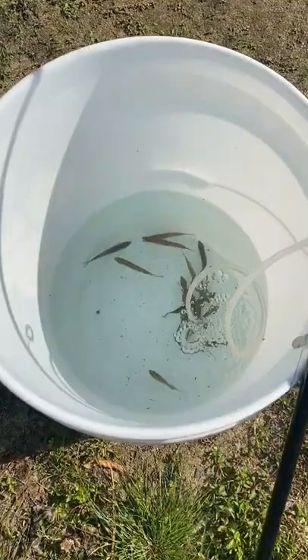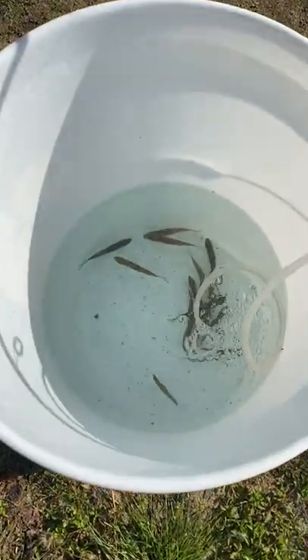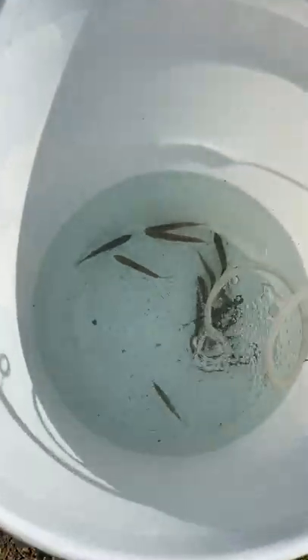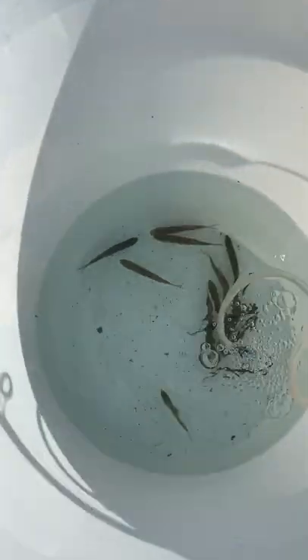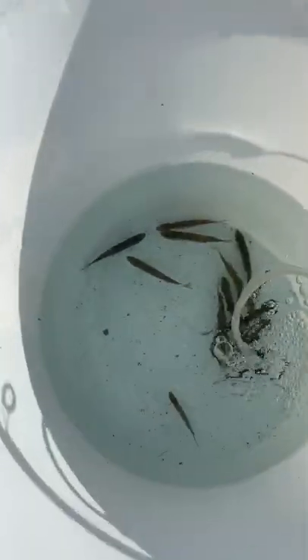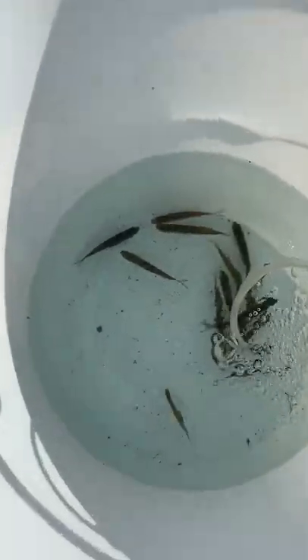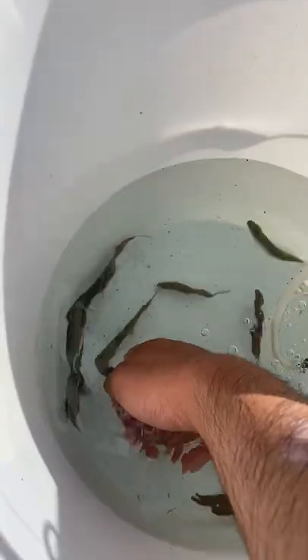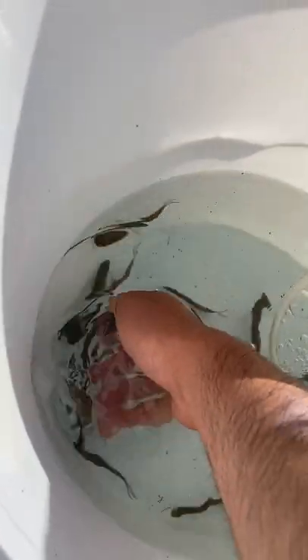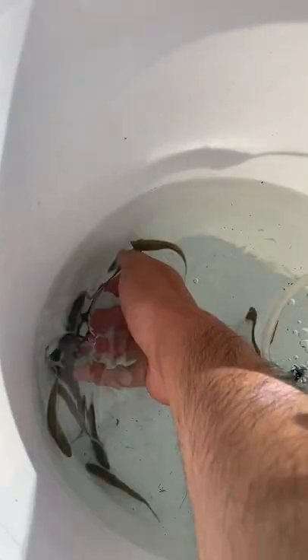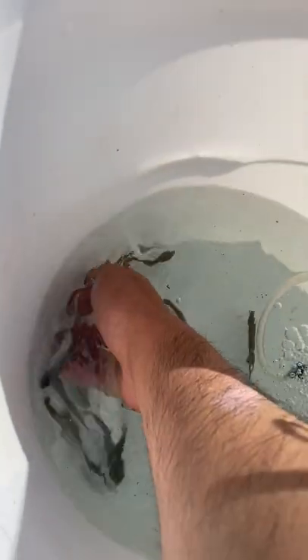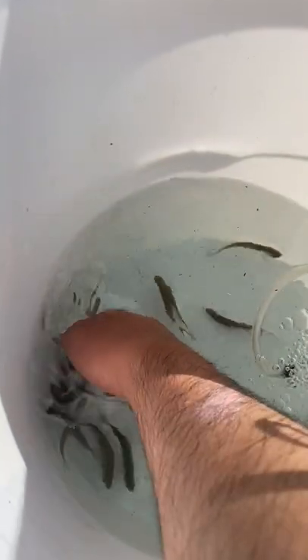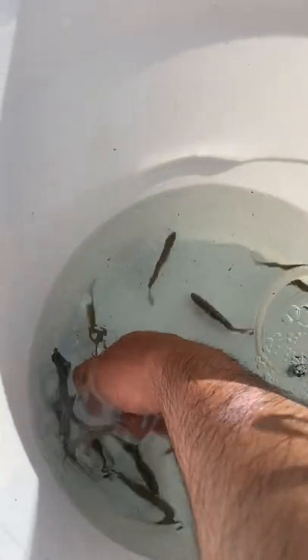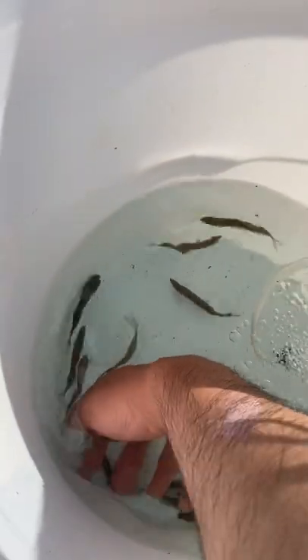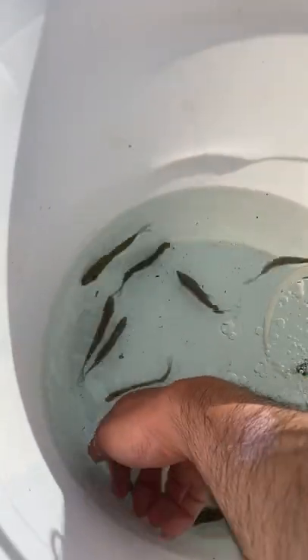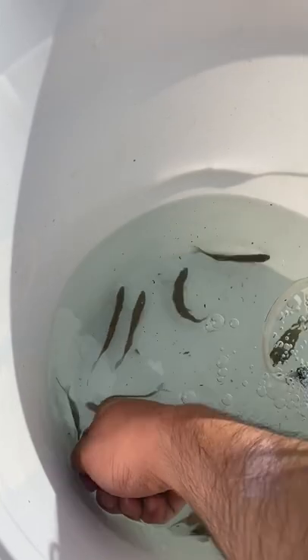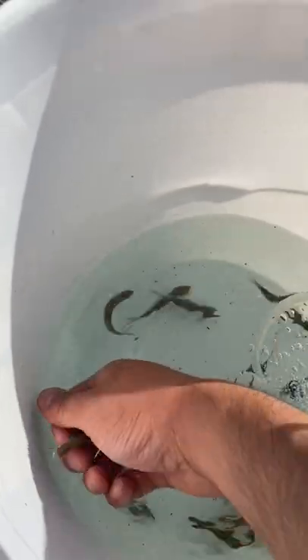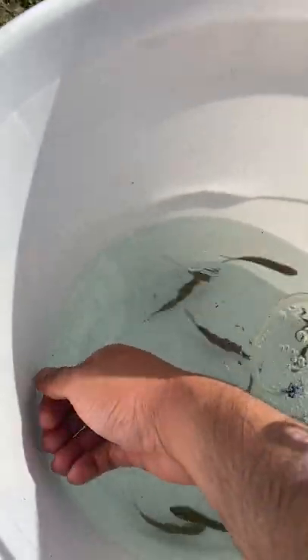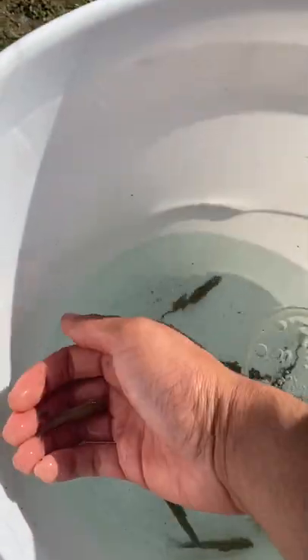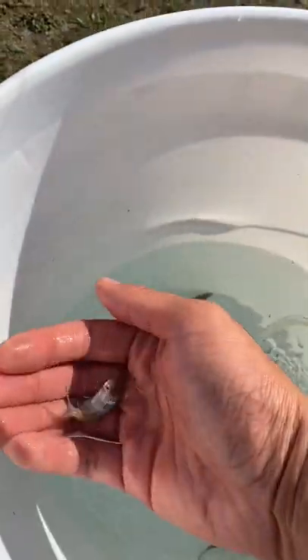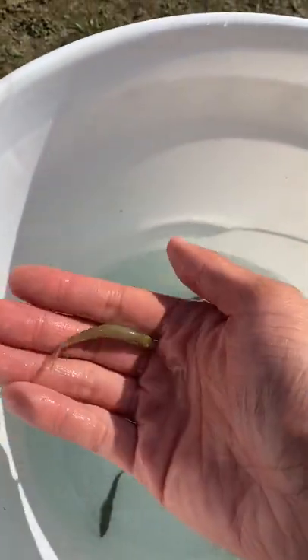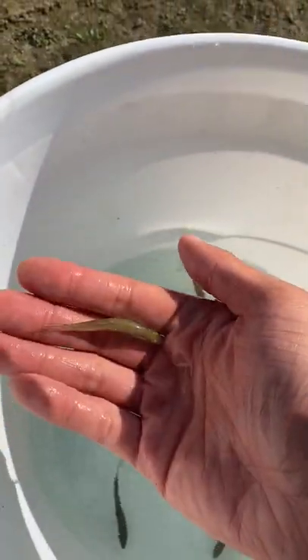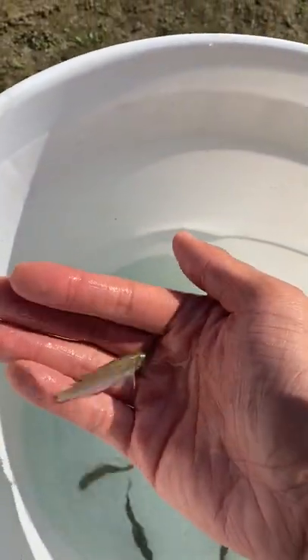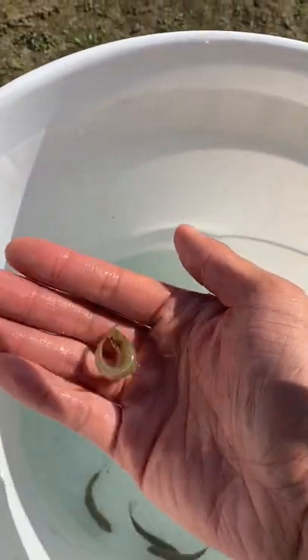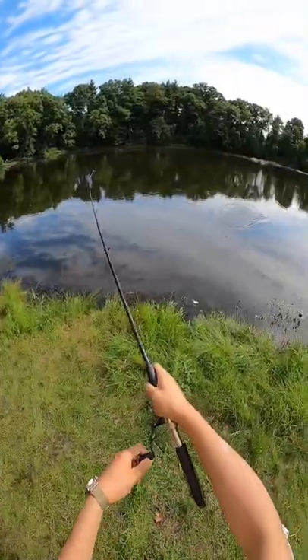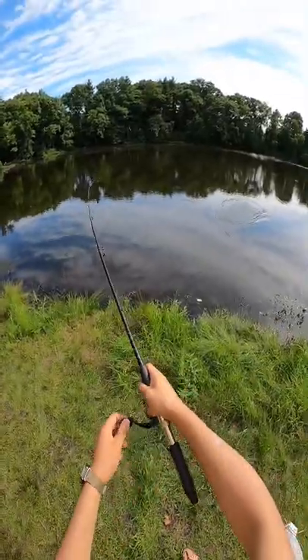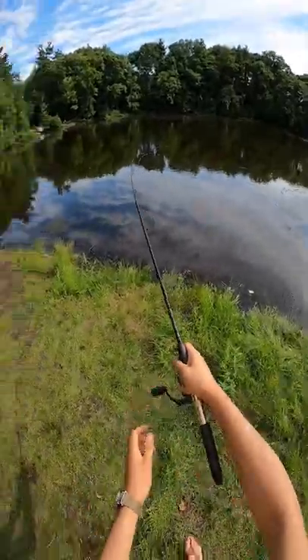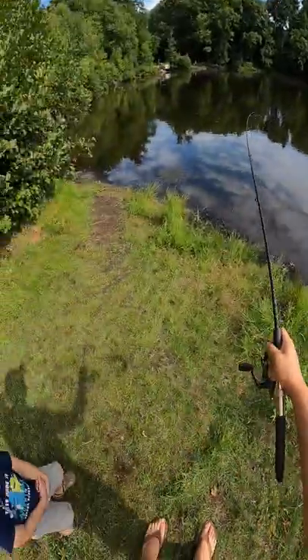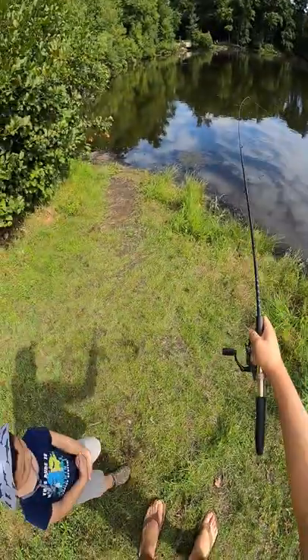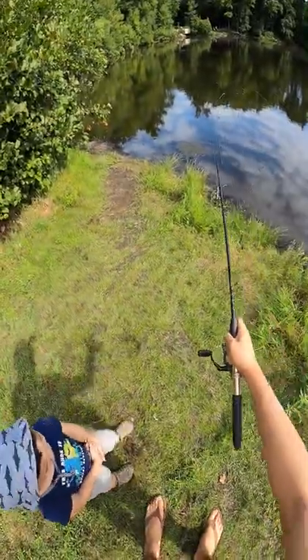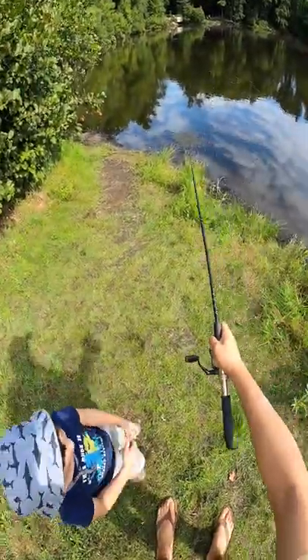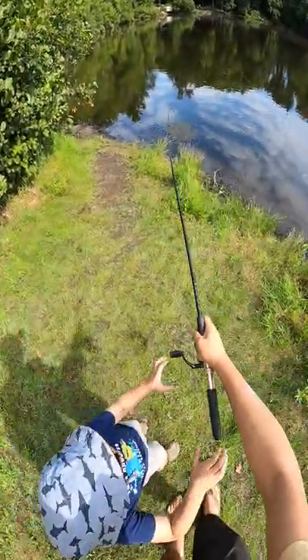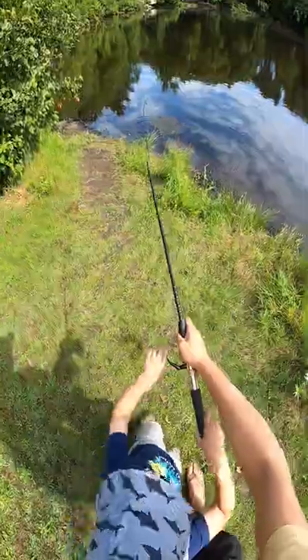And lastly, about a dozen shiners from your local tackle shop. Hook the shiner either through the lip or through the tail. Be careful to avoid the spine, otherwise you'll paralyze the fish and it won't swim. And all you gotta do is wait for your bobber to go down.